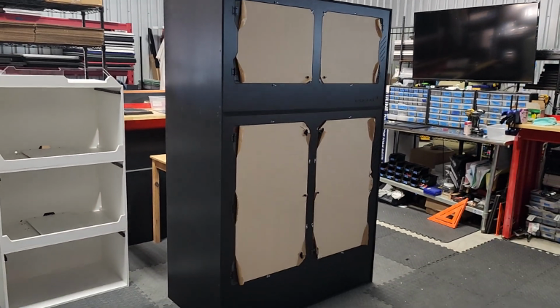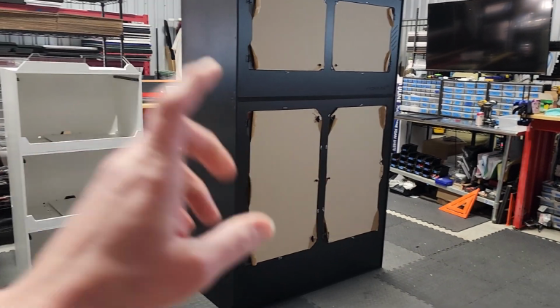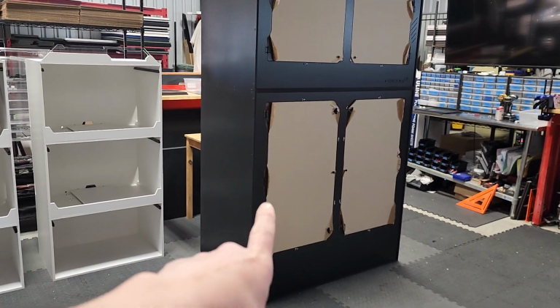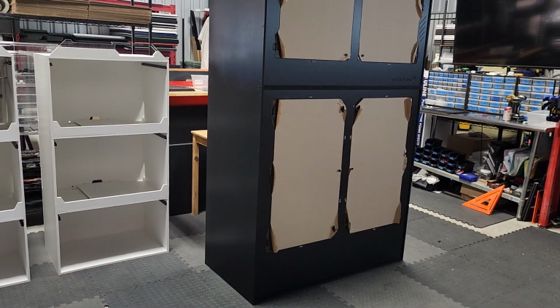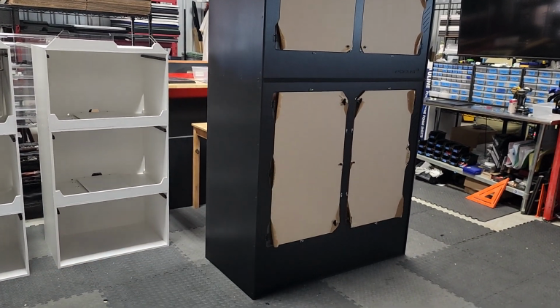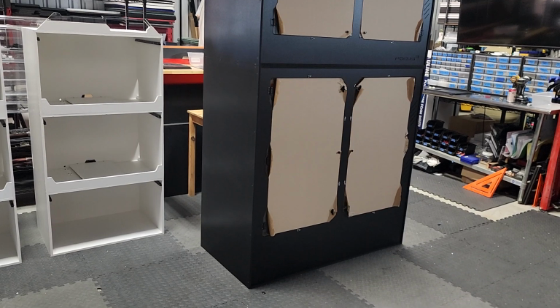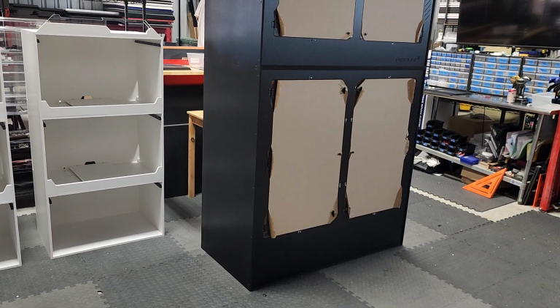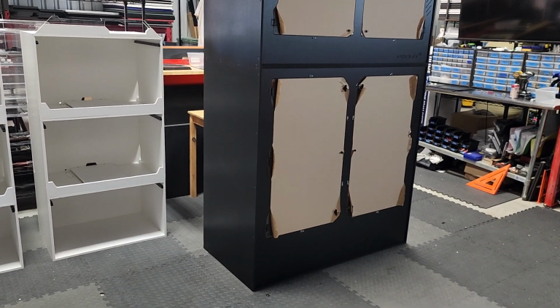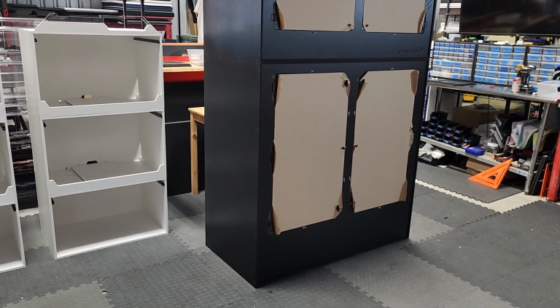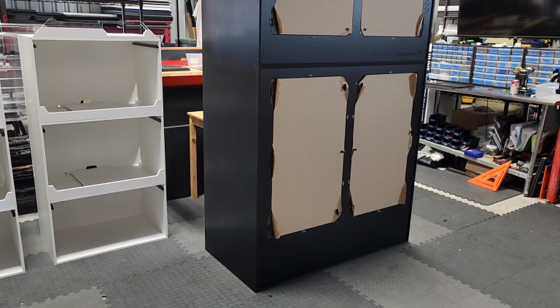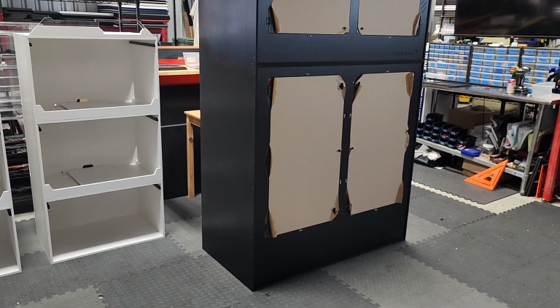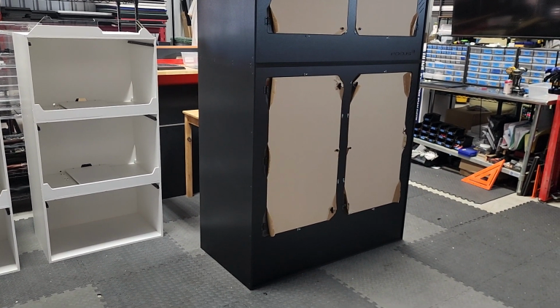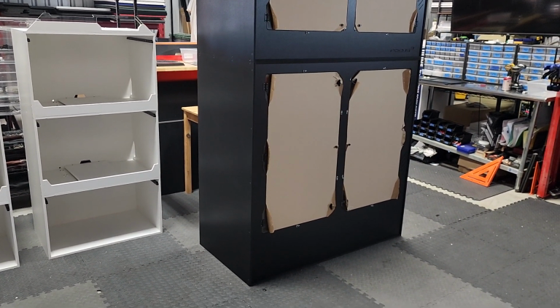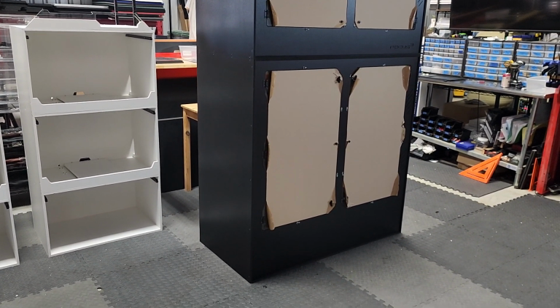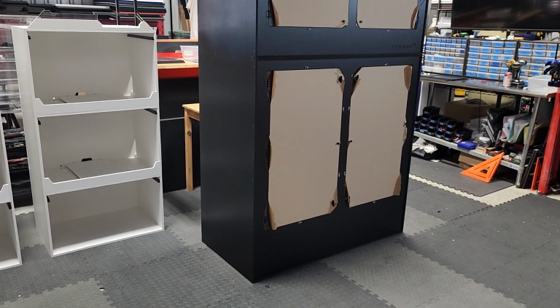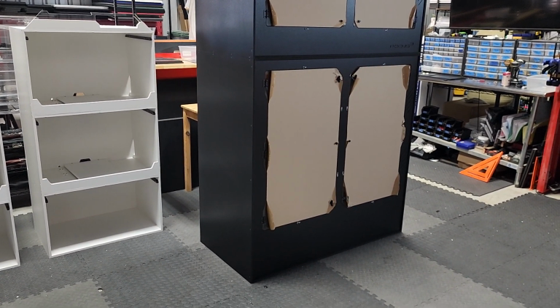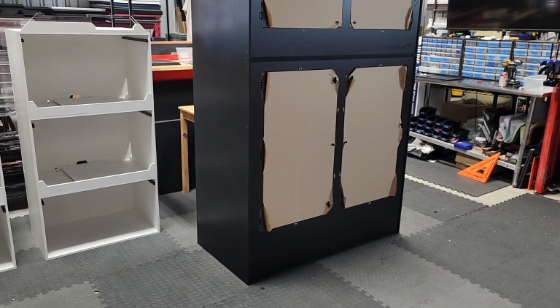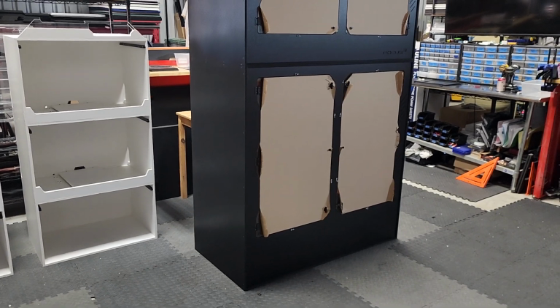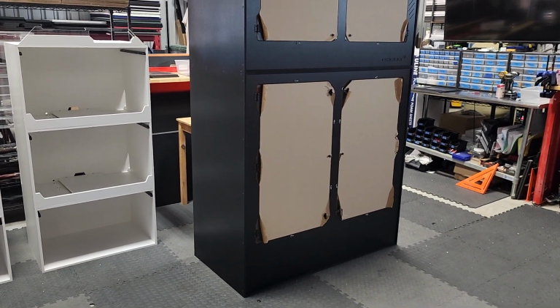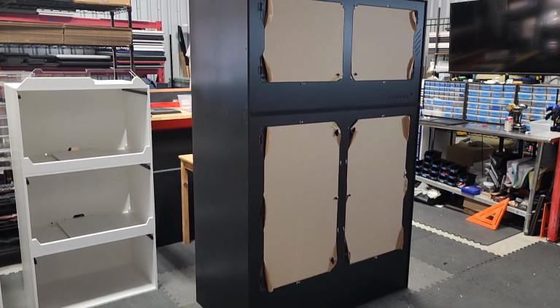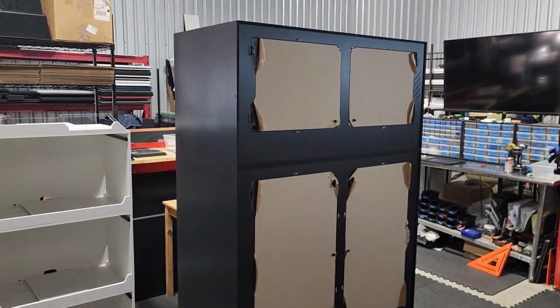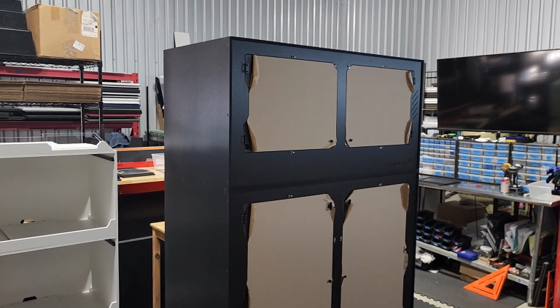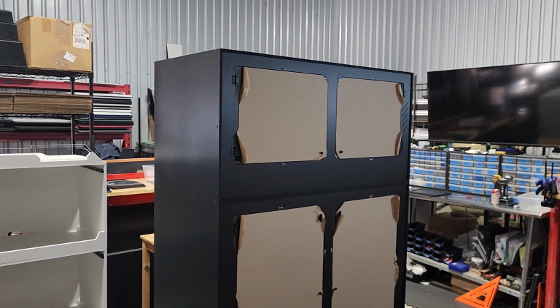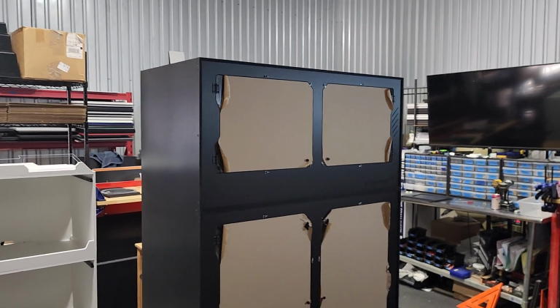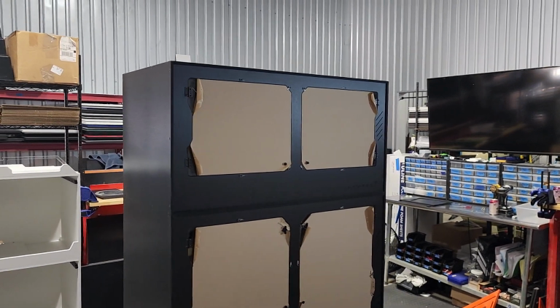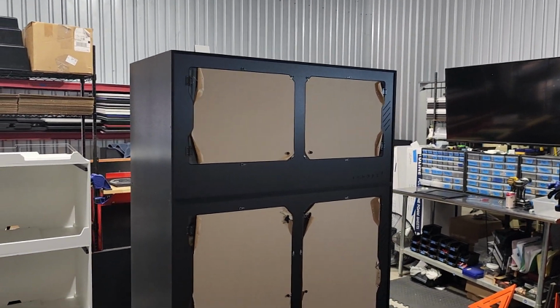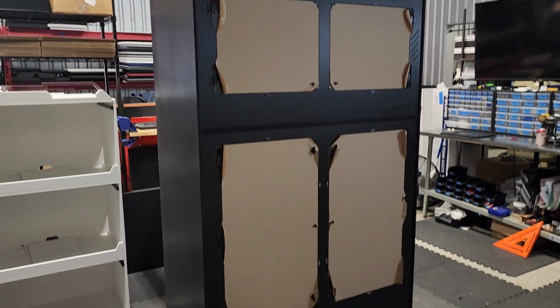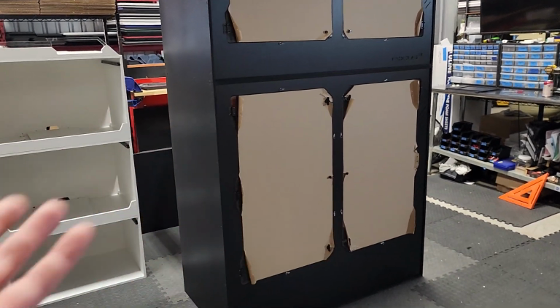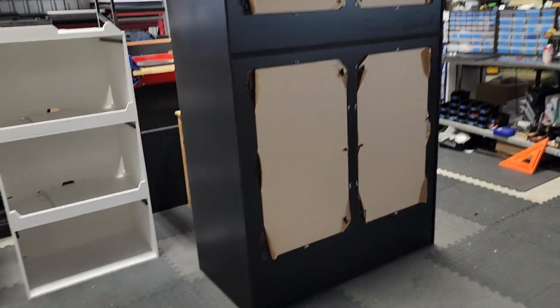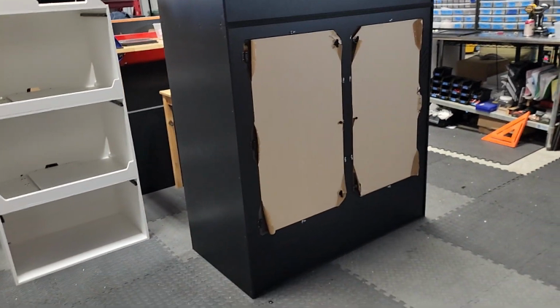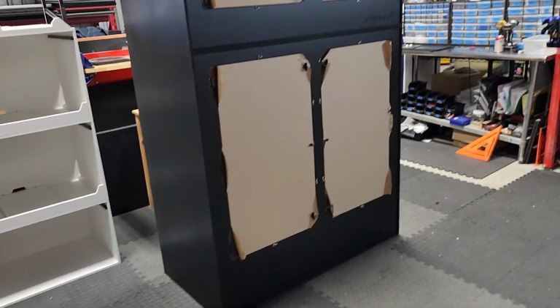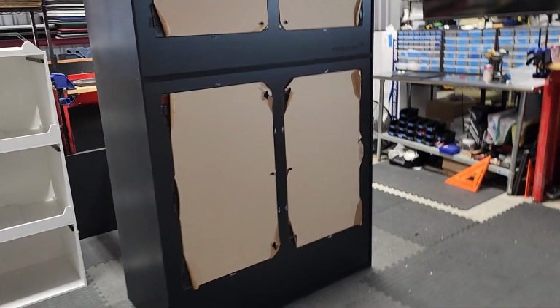We have the new IQ424, which is a 4' wide, 2' deep, 4' tall setup. And then we have the IQ48, which is the 4x2x2. You can see that they stack nicely on each other.